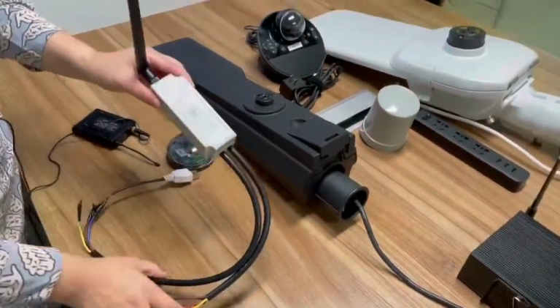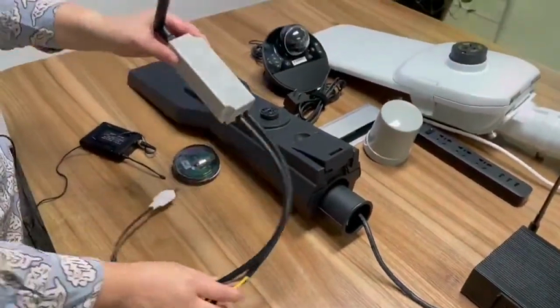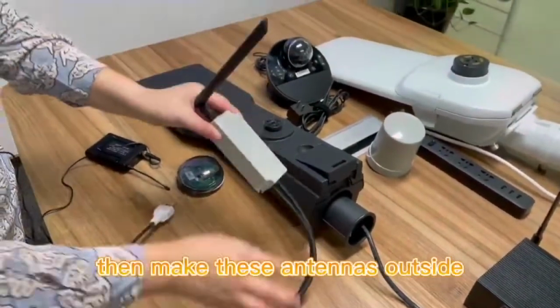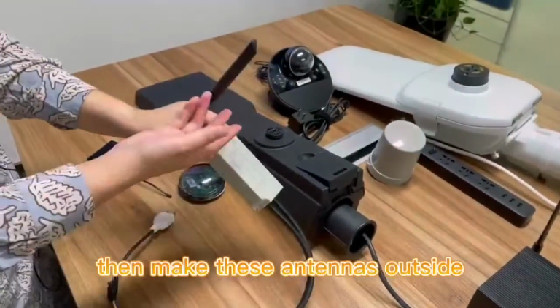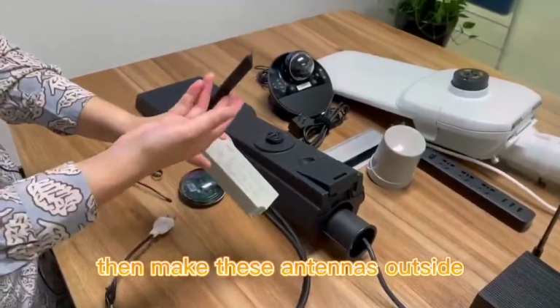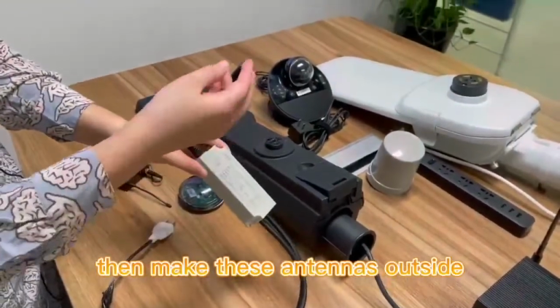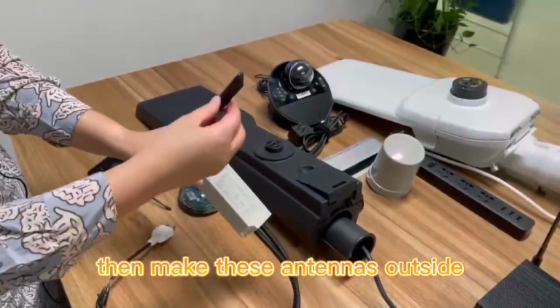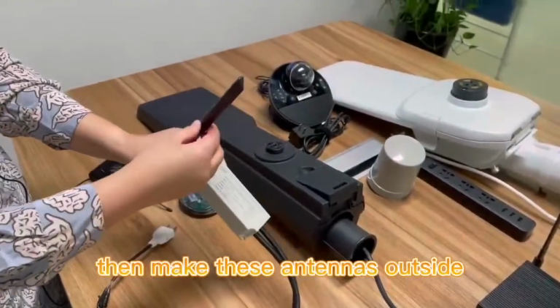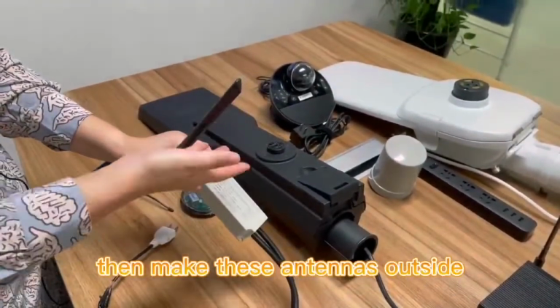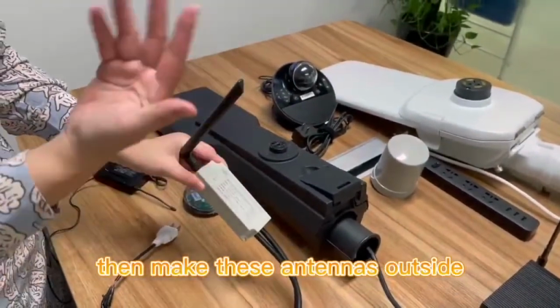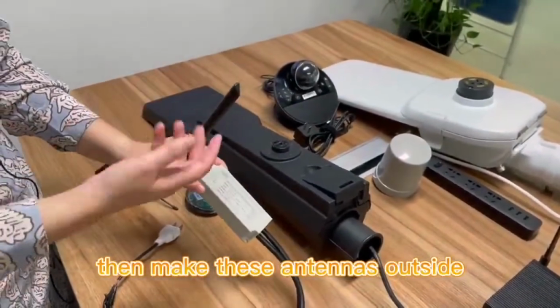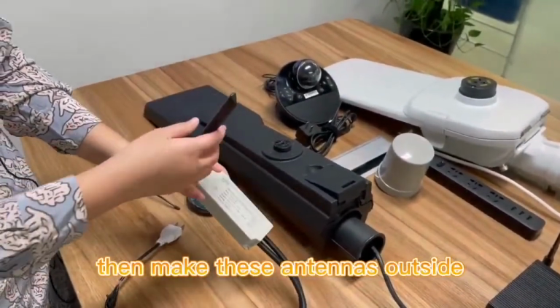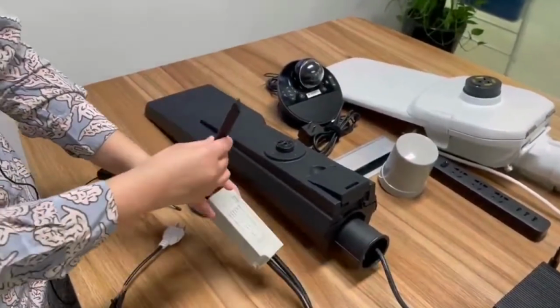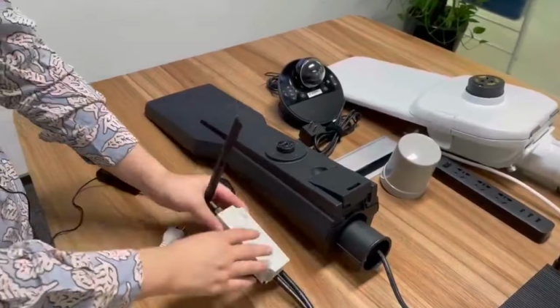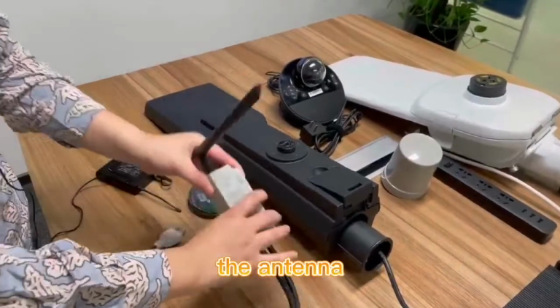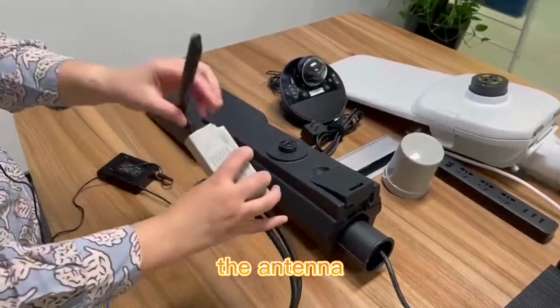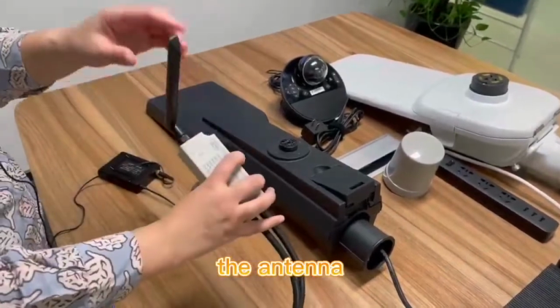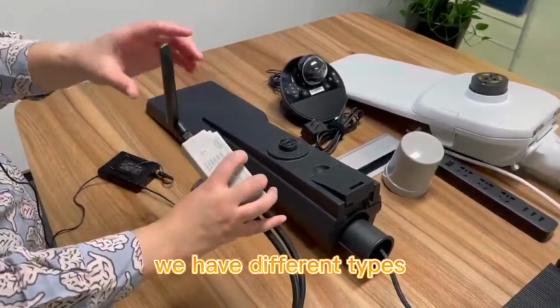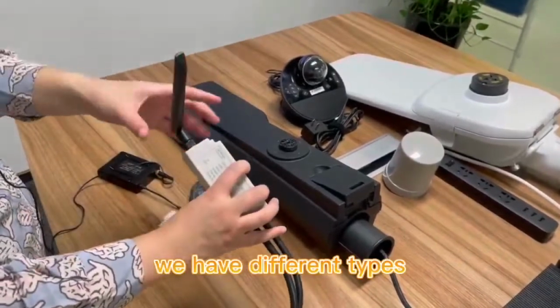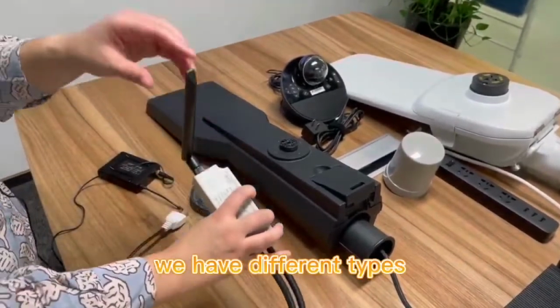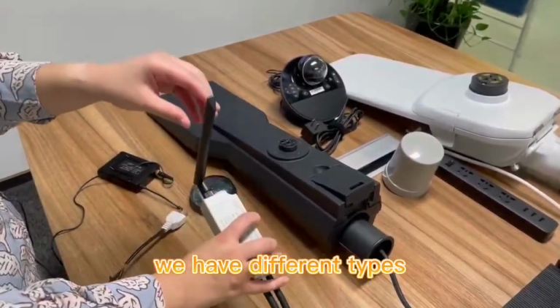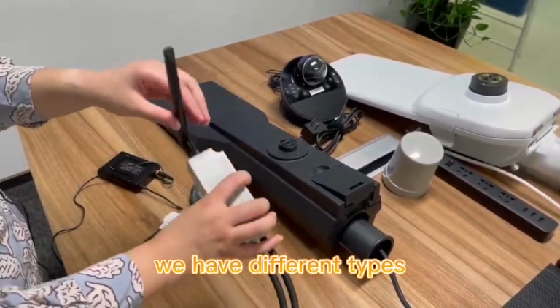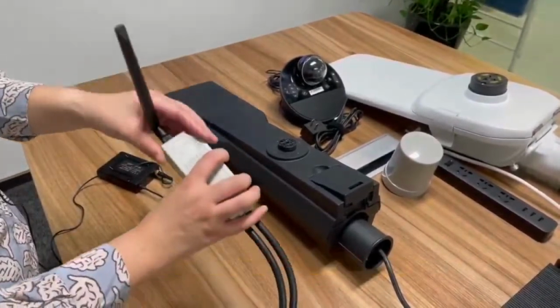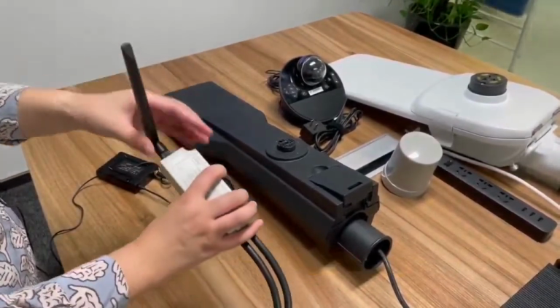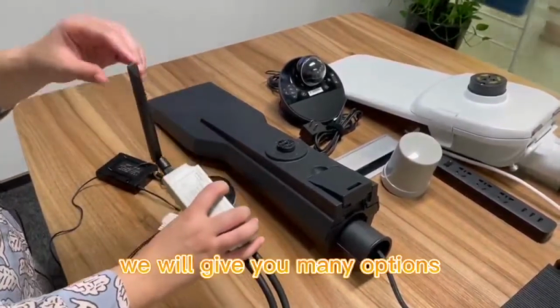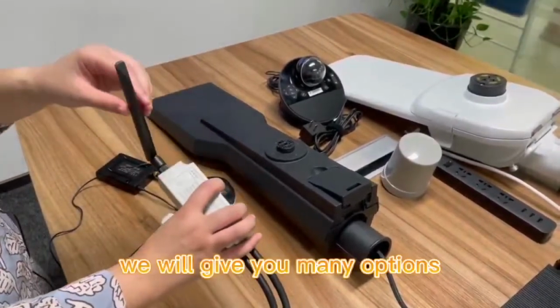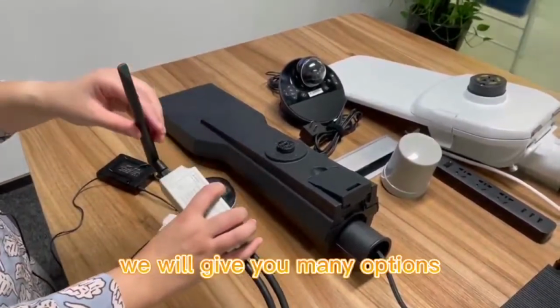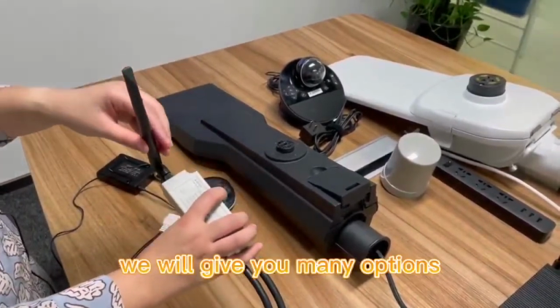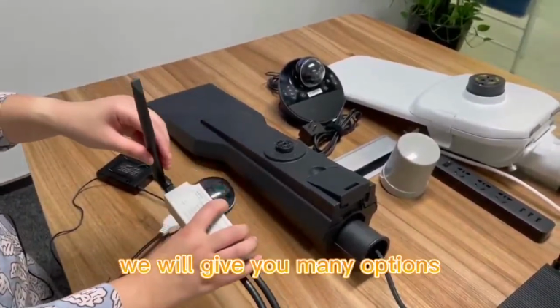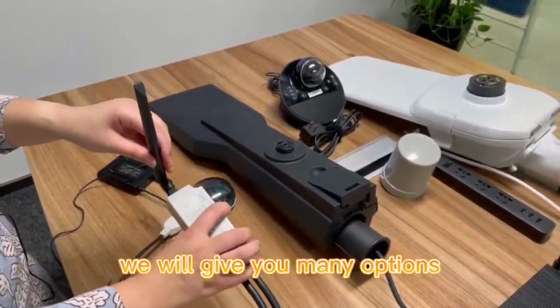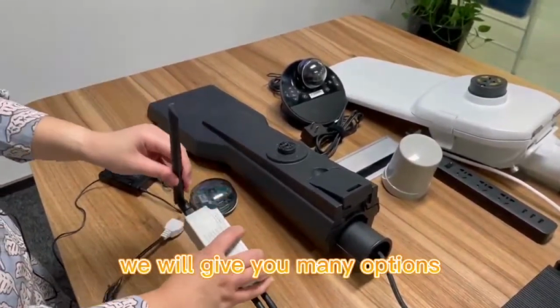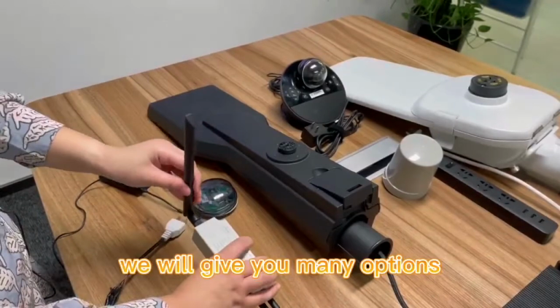Then make the antennas outside. We have different antenna types — we will give you many options.